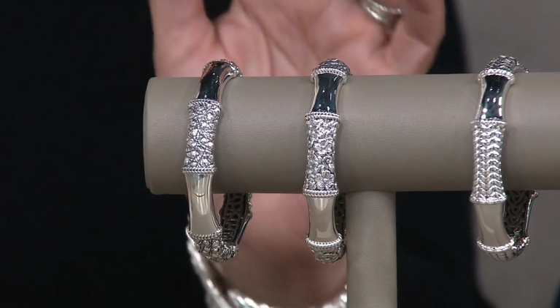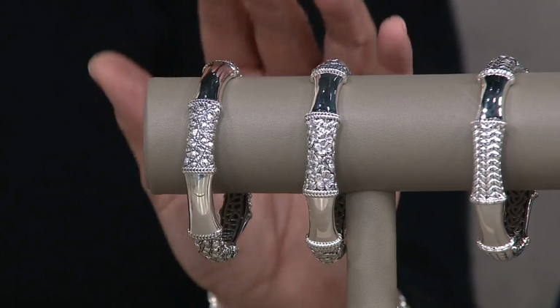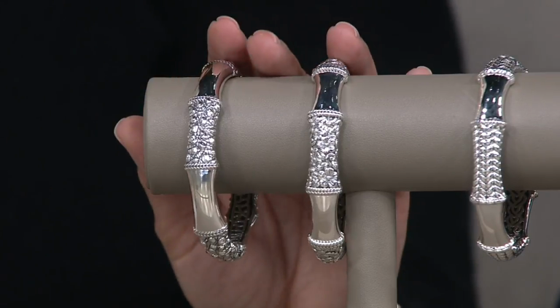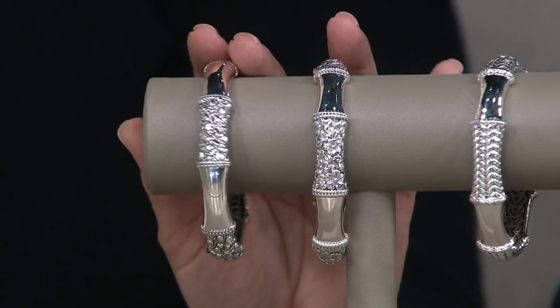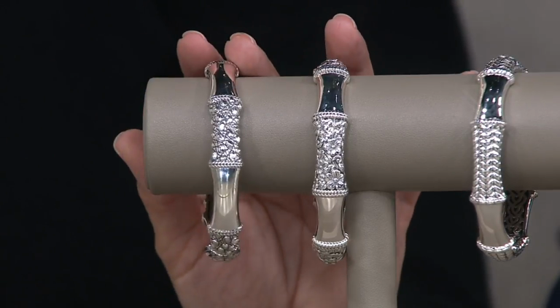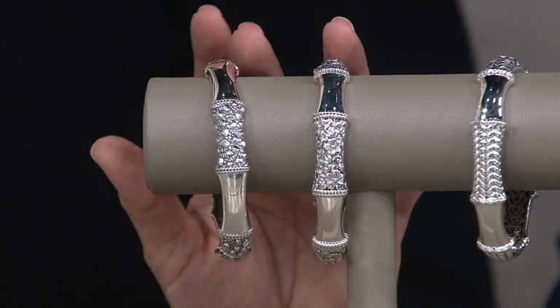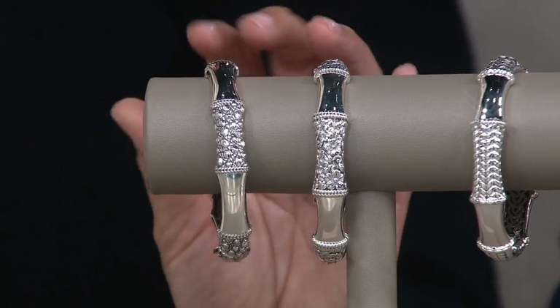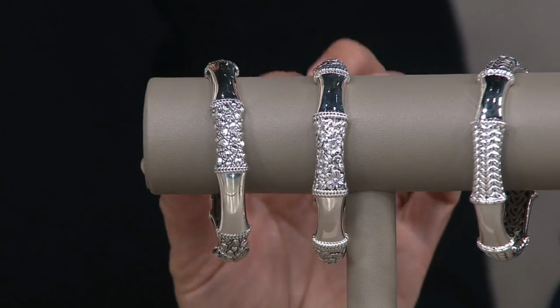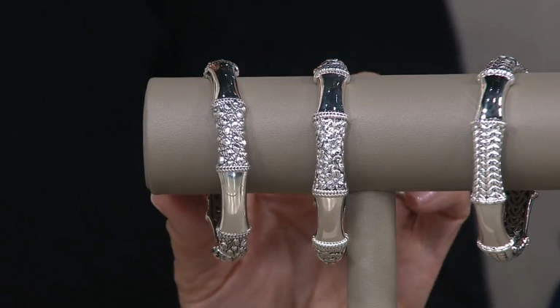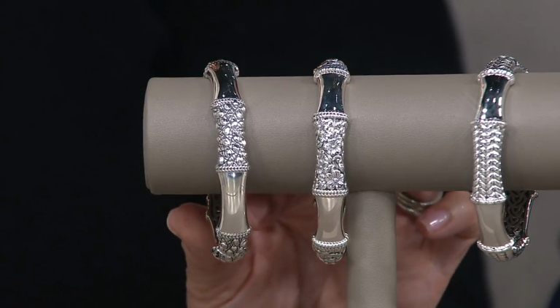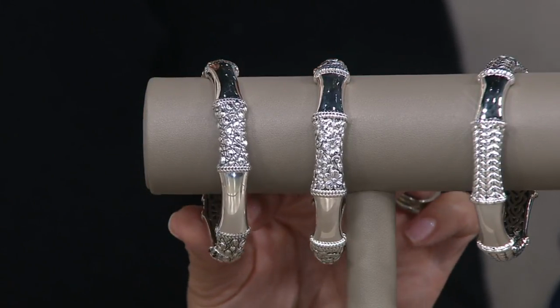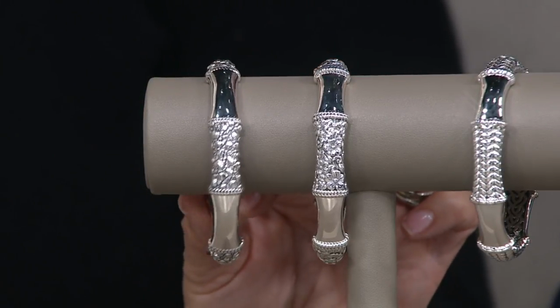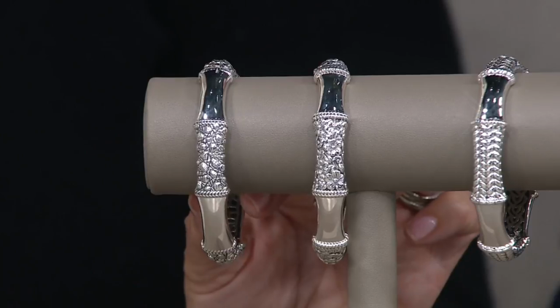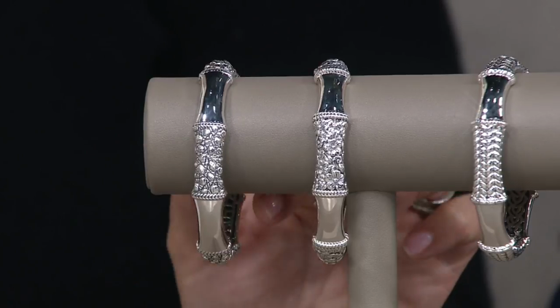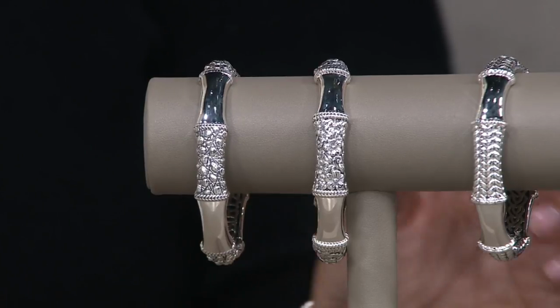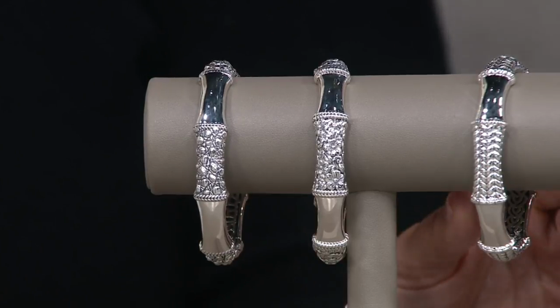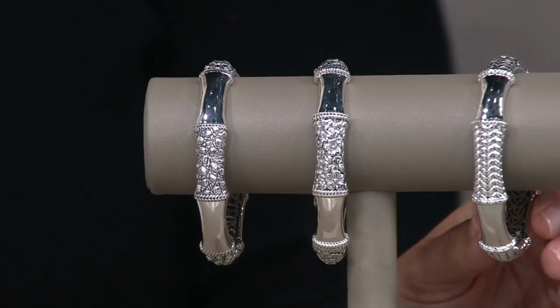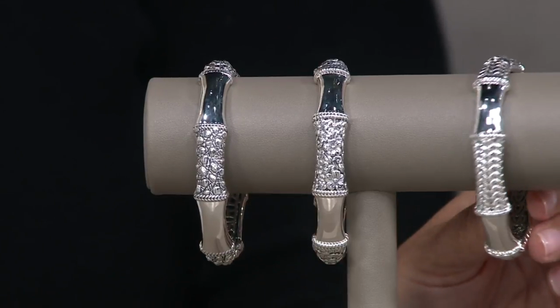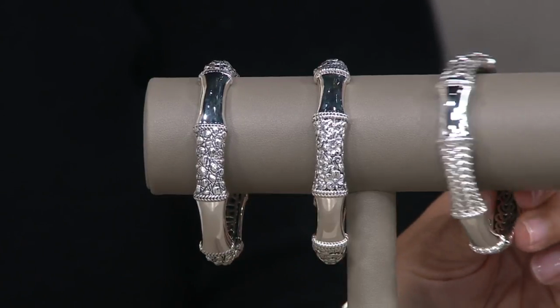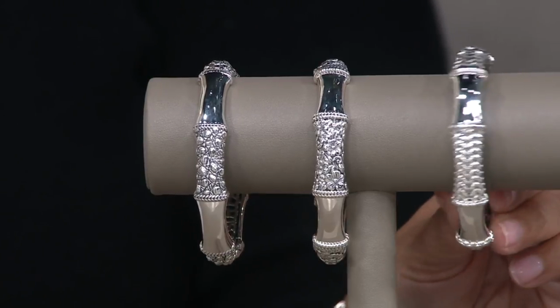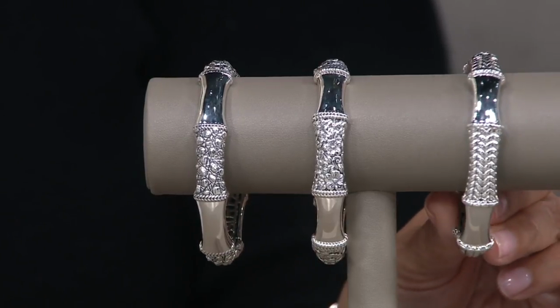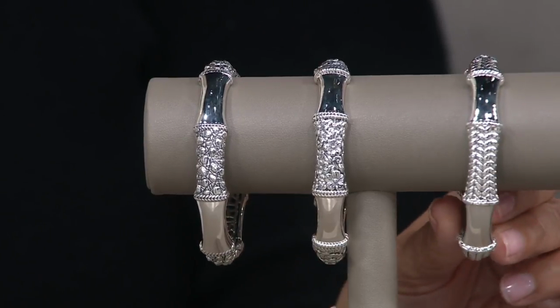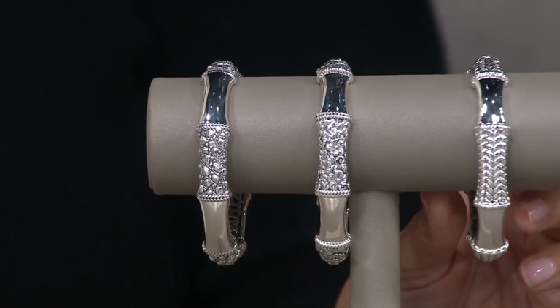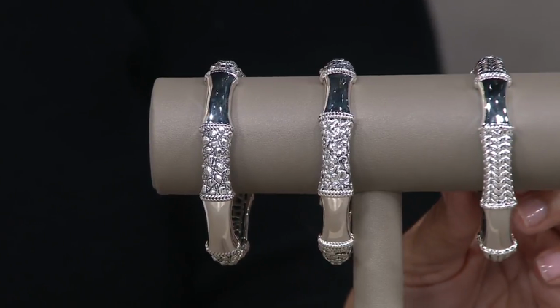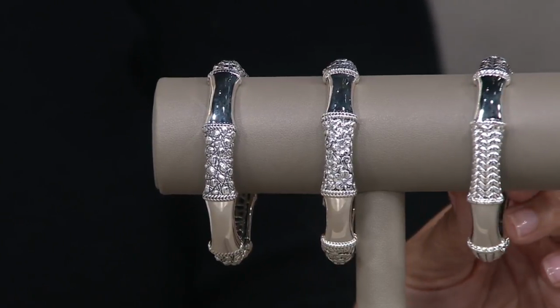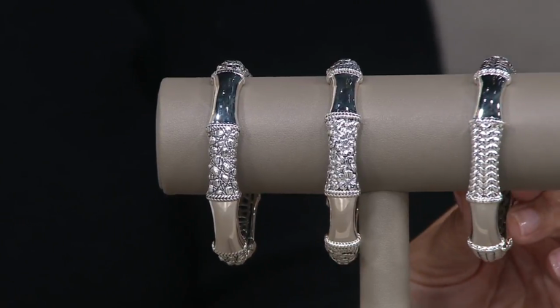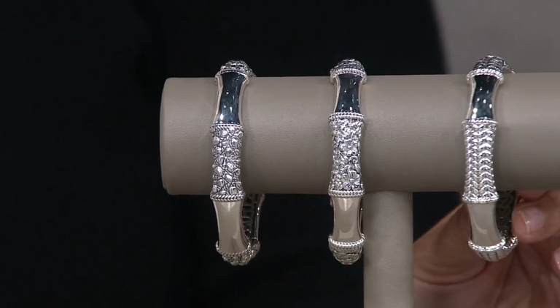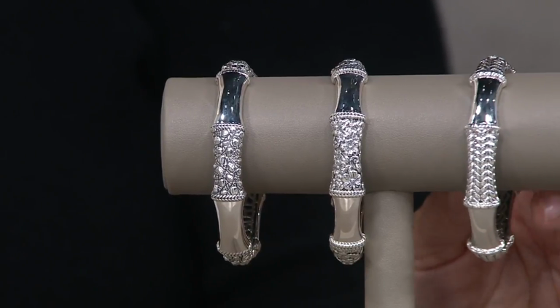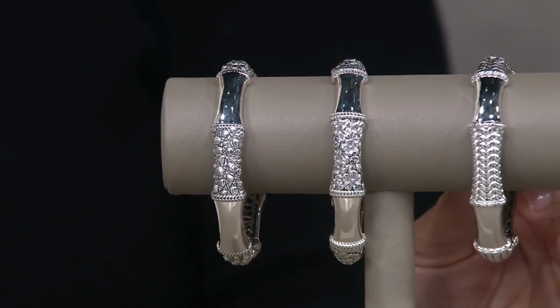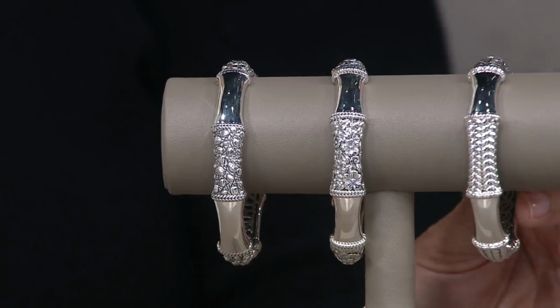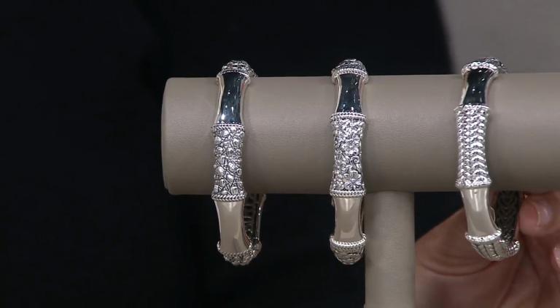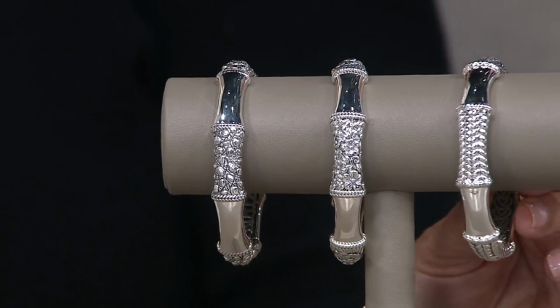We have croco because so many of you specifically collect that texture. And then this is one of the newest textures, but frankly it's my favorite — and that's the basket weave.